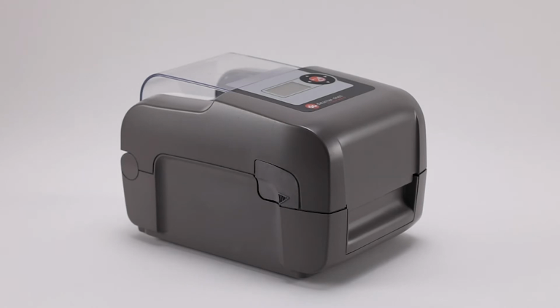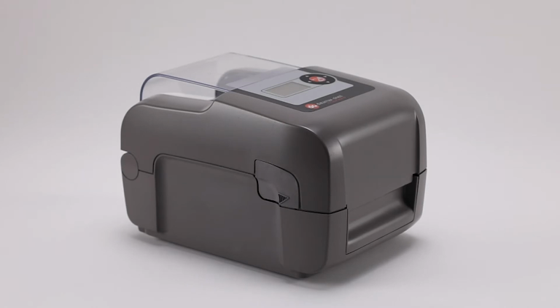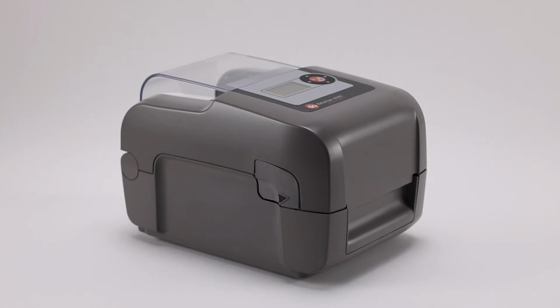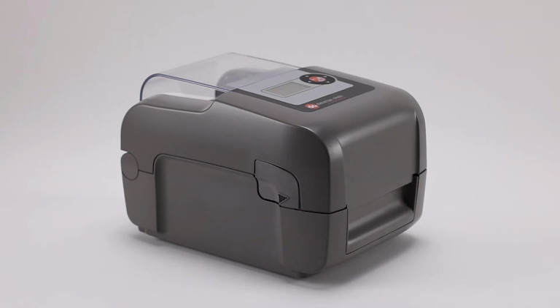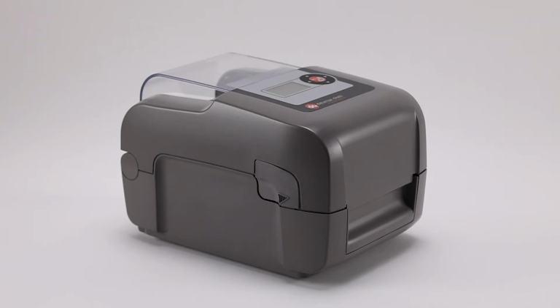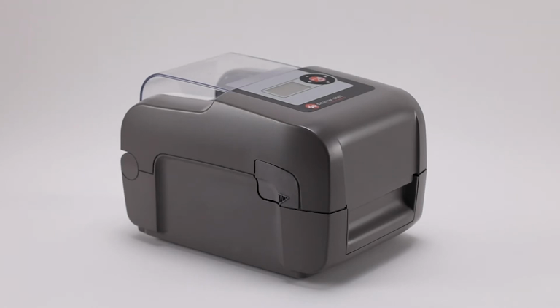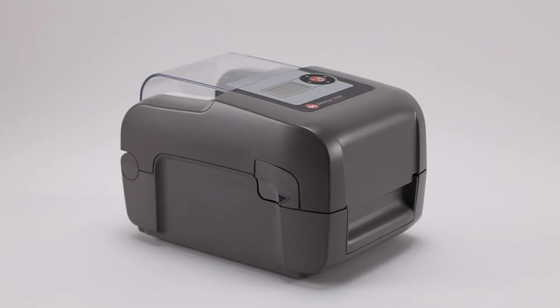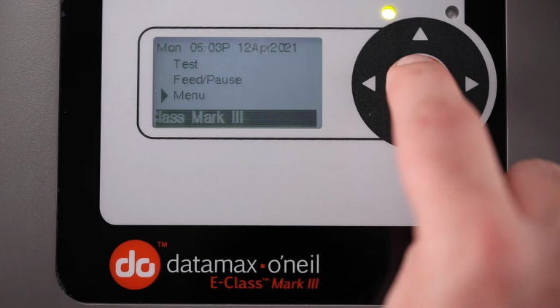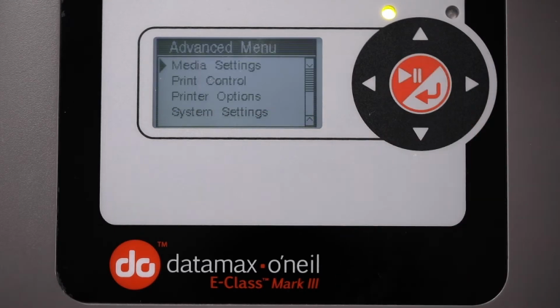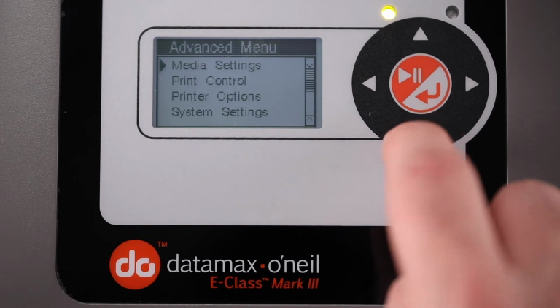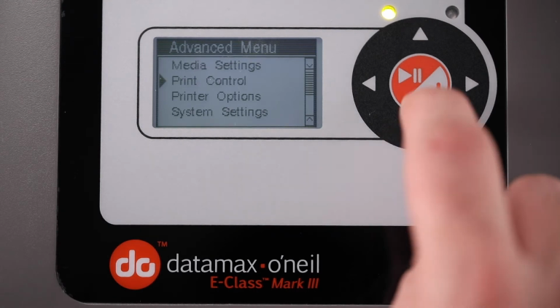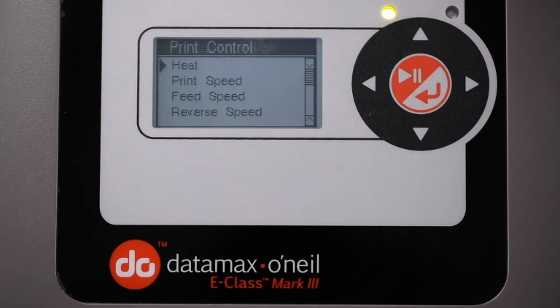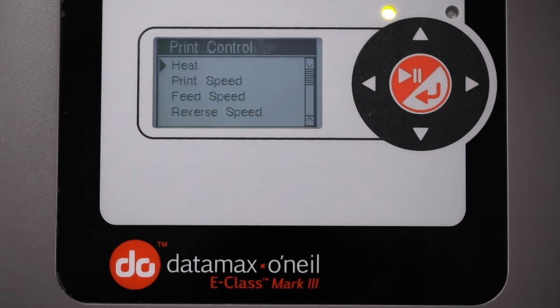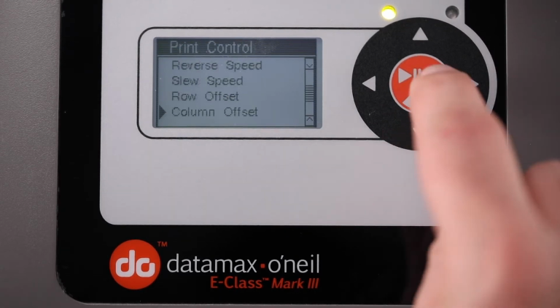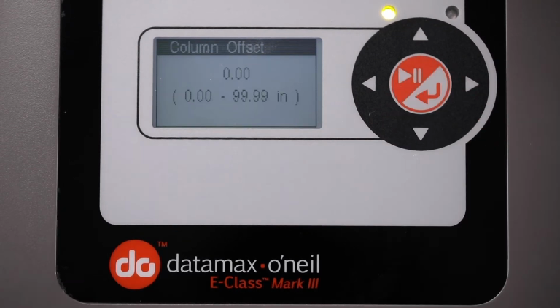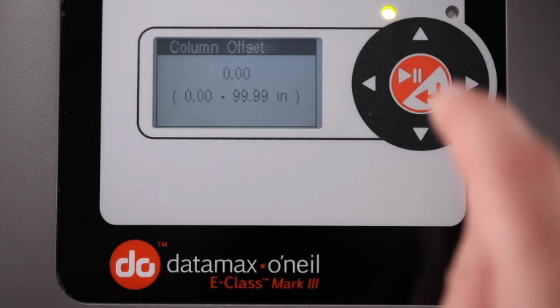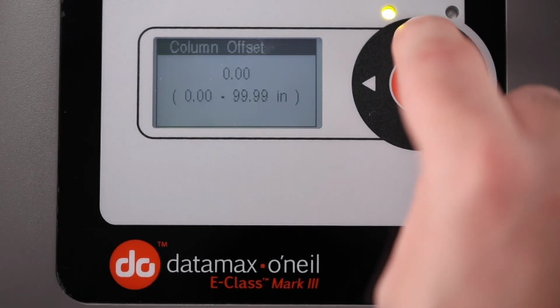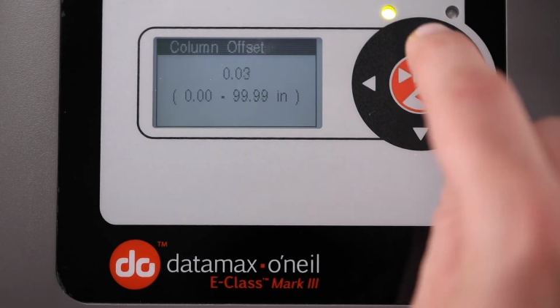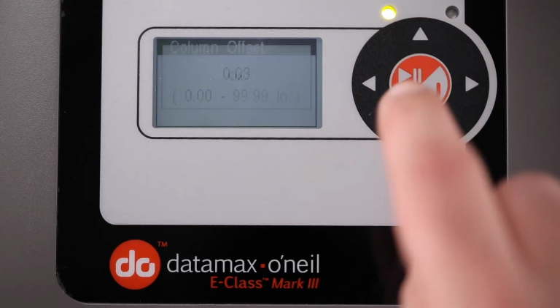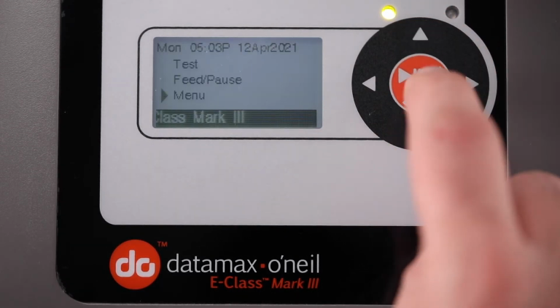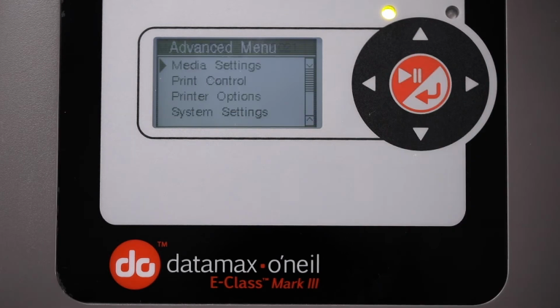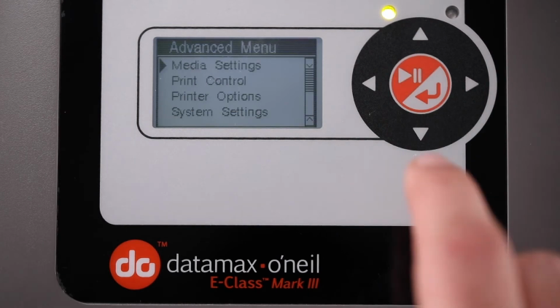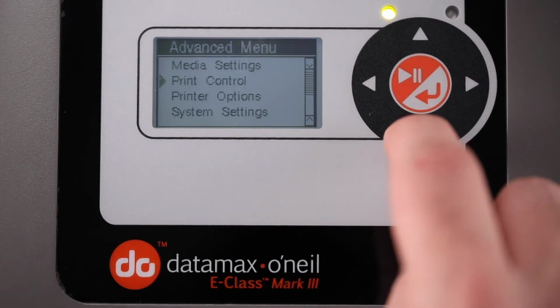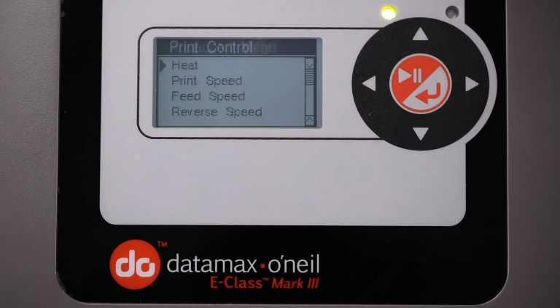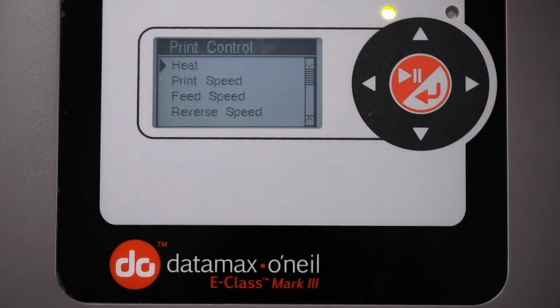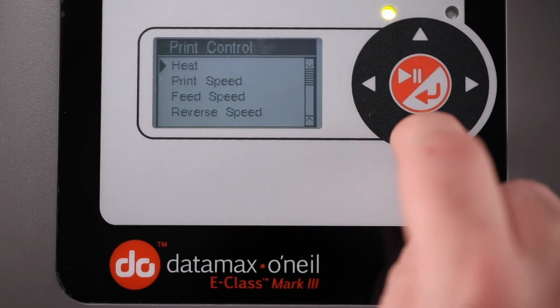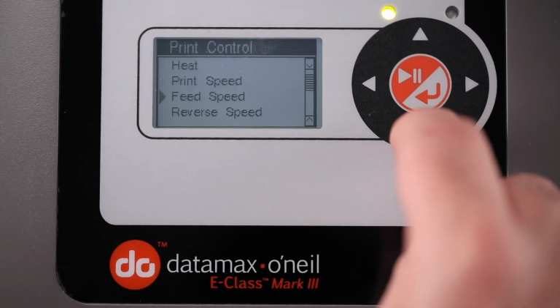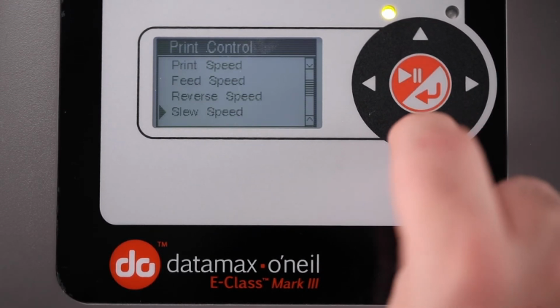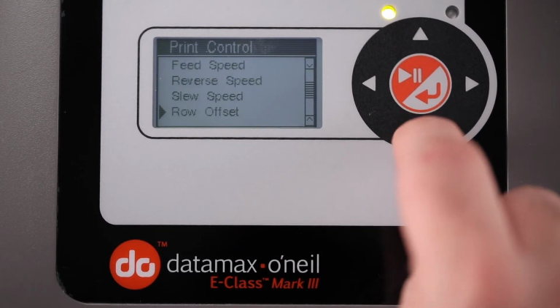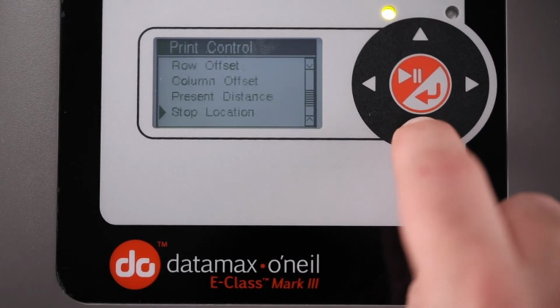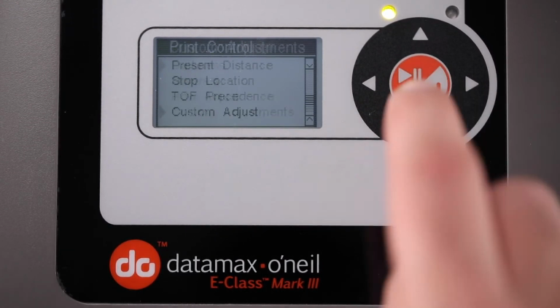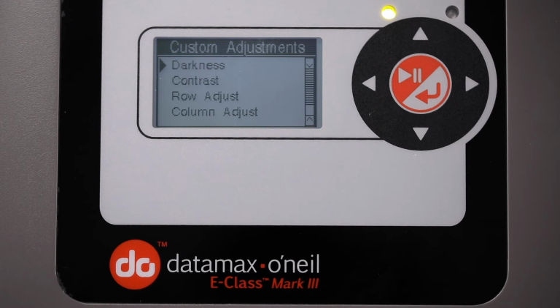To move in the X direction, right or left: go to Menu, Print Control, Column Offset, Inch — to move to the right only. Or go to Menu, Print Control, Custom Adjustments, Column Adjust, Dots — to move to the left and right.